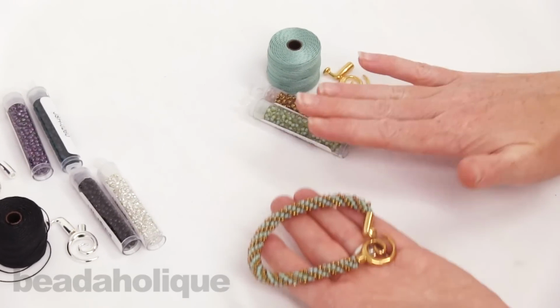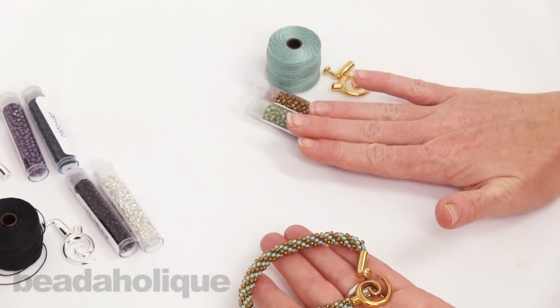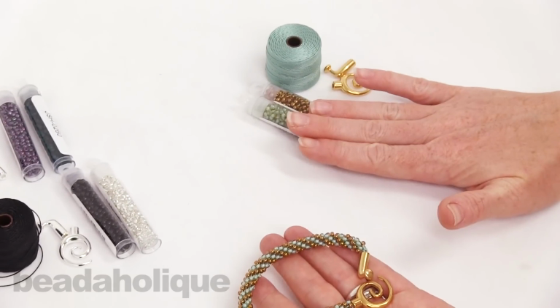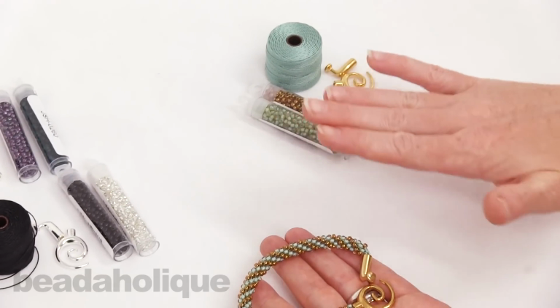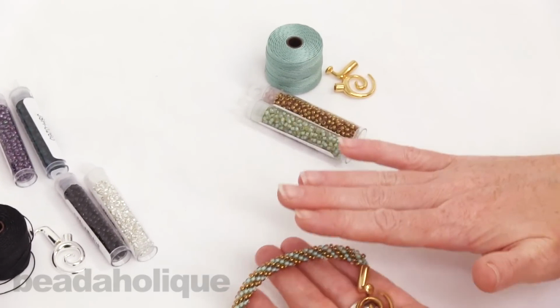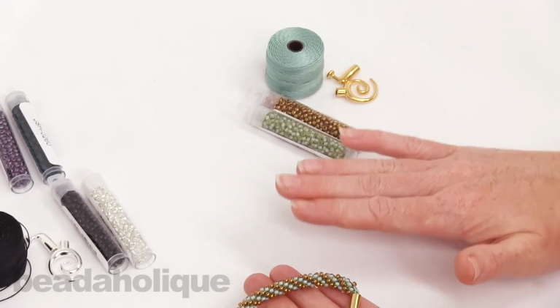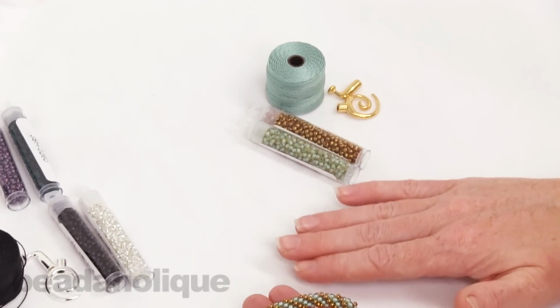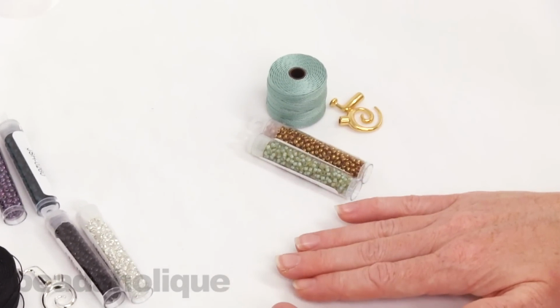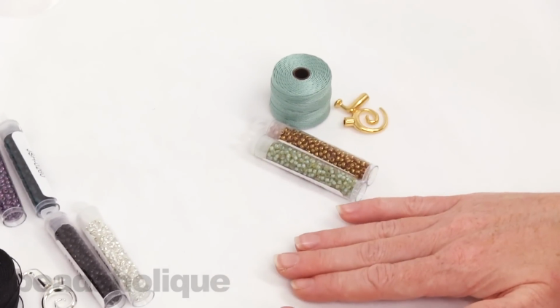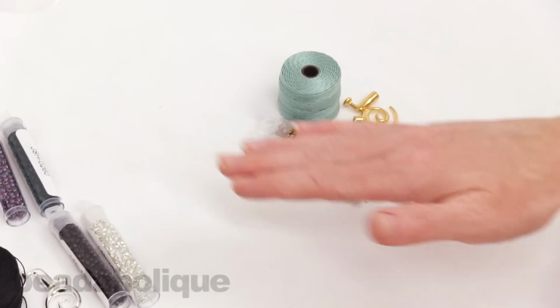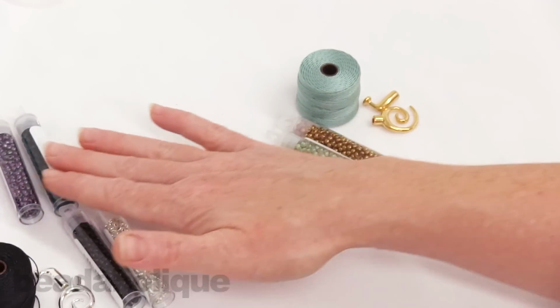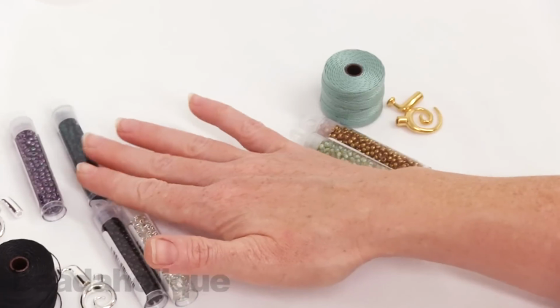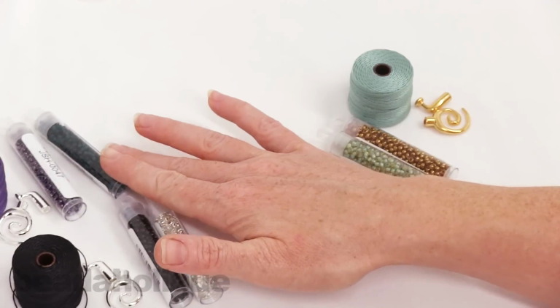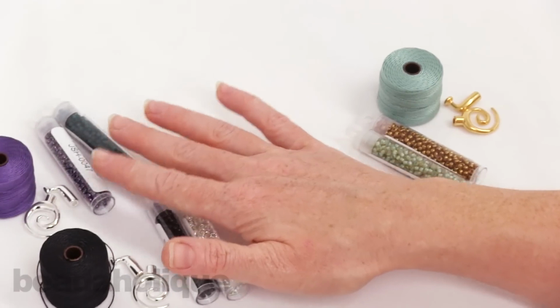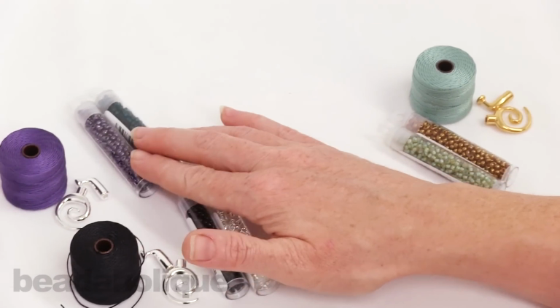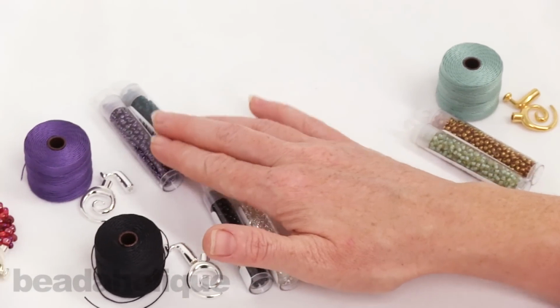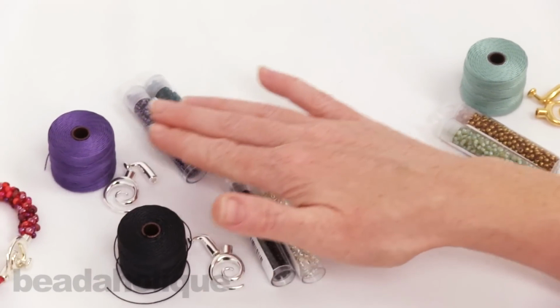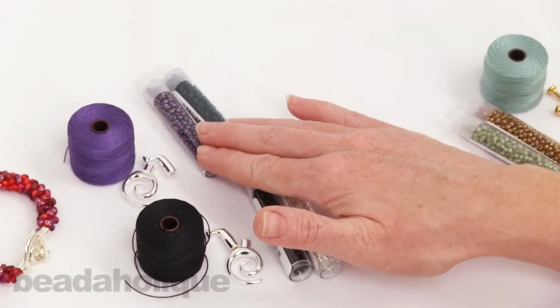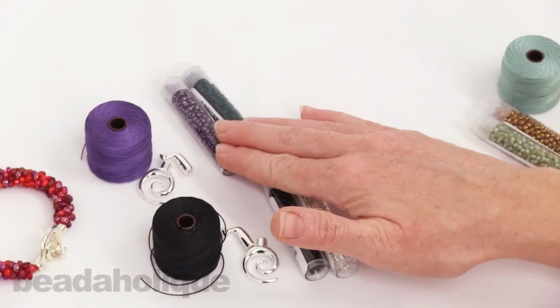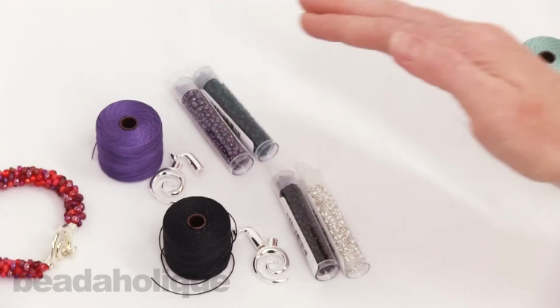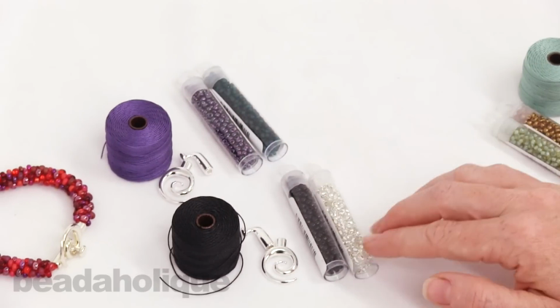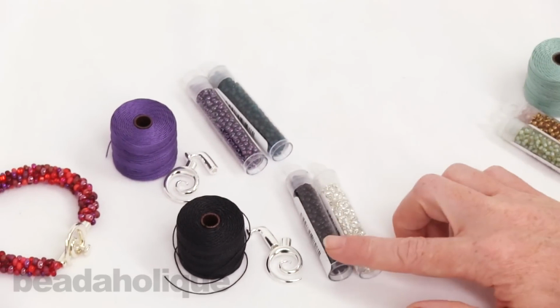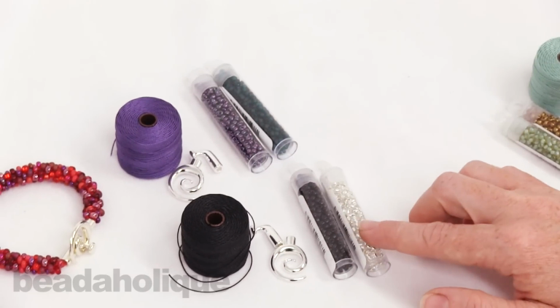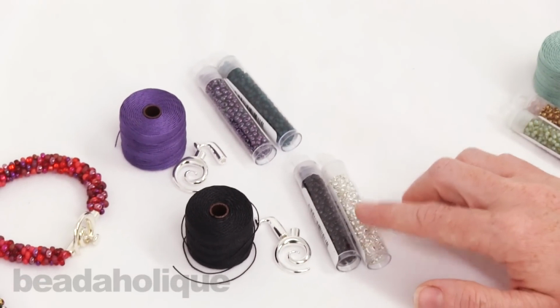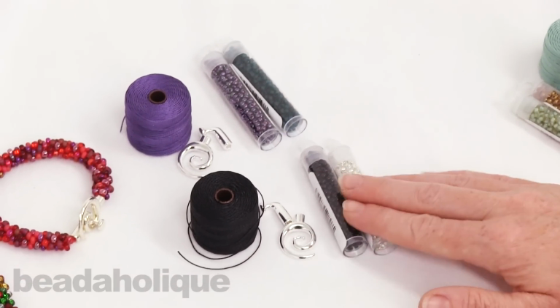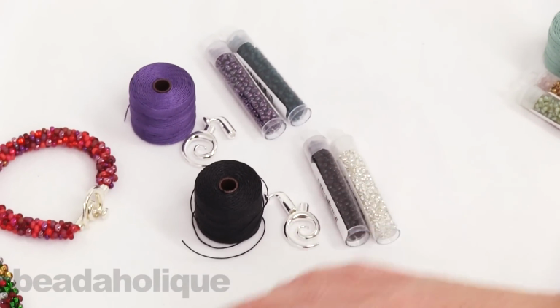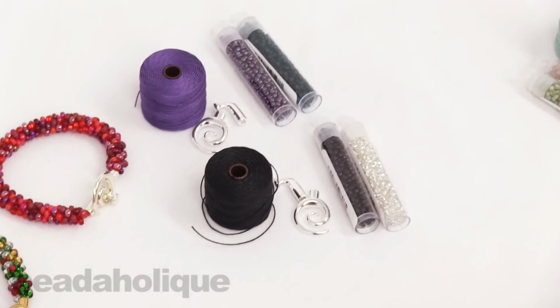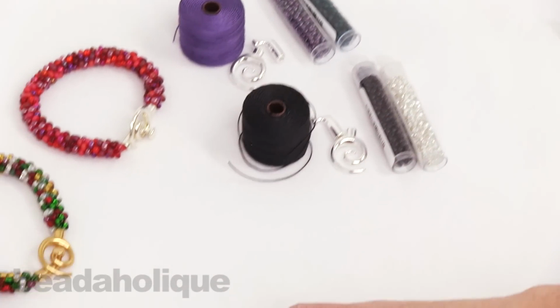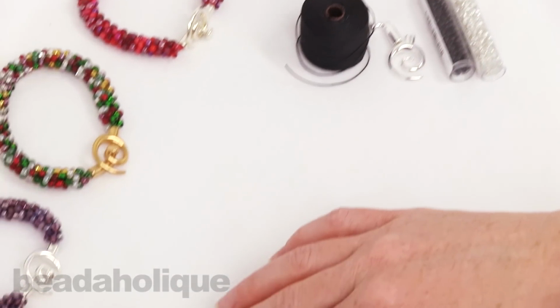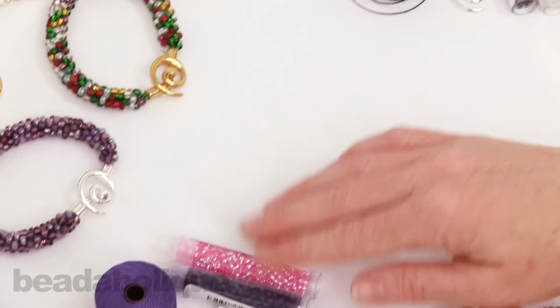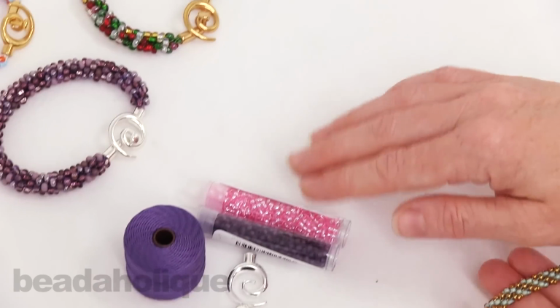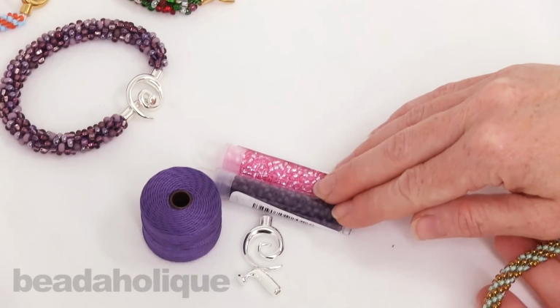These are really affordable and there's quite a range of different color combinations available. I've just pulled out four but there's many more than this. You can see here is a purple and teal one, a black and crystal, and a purple and pink one as well.